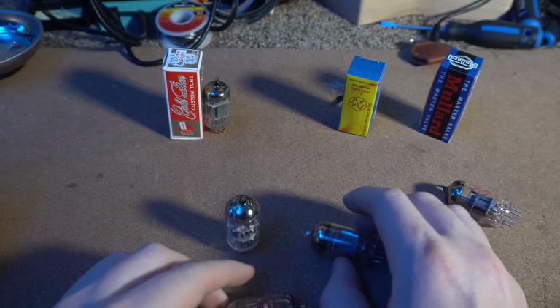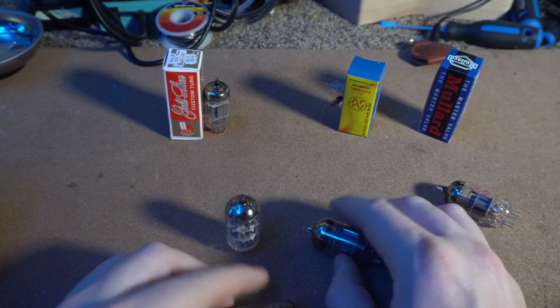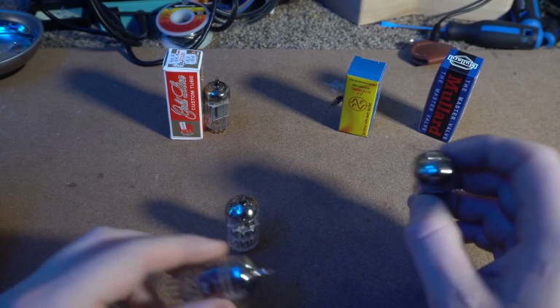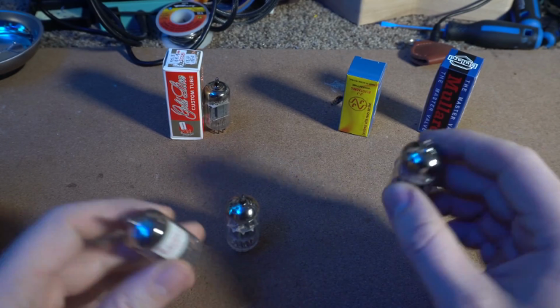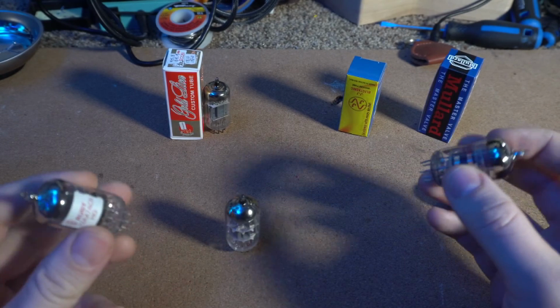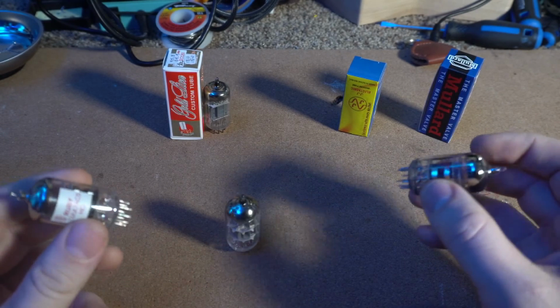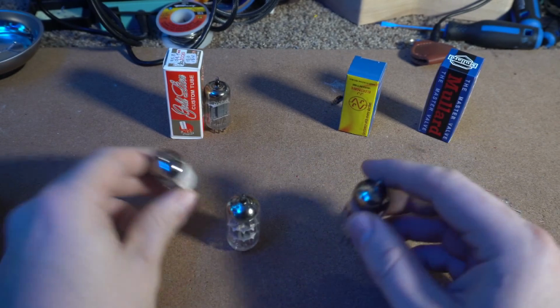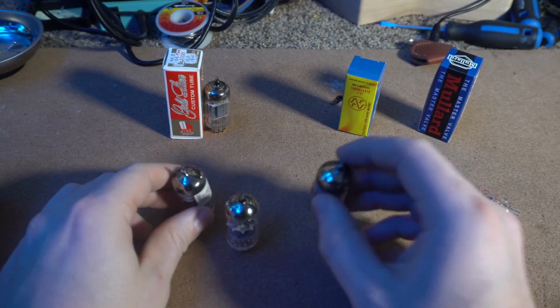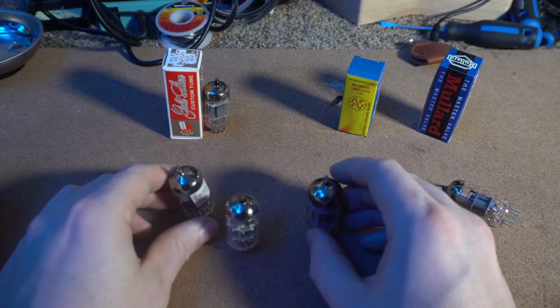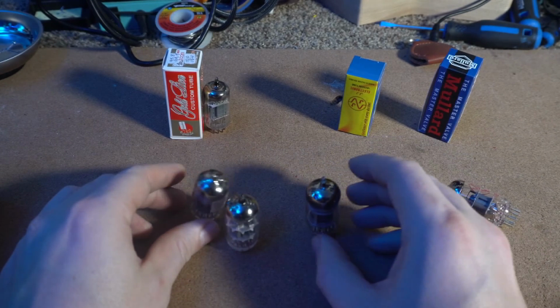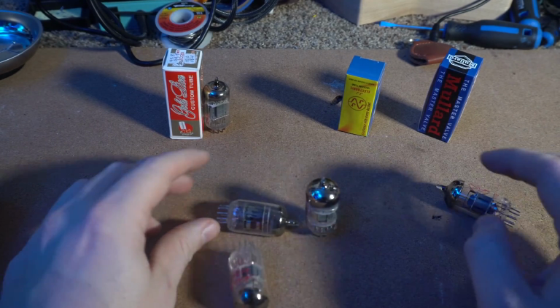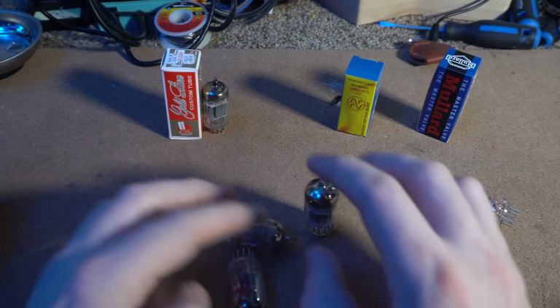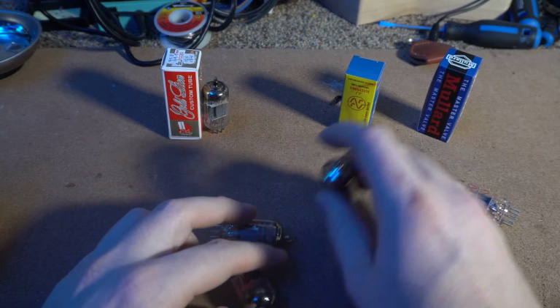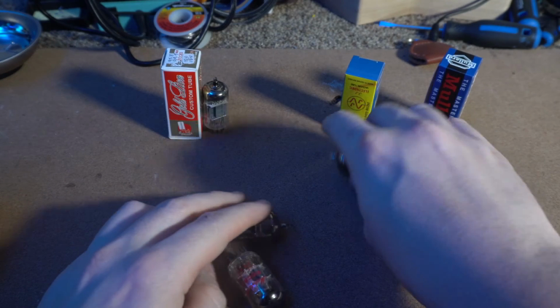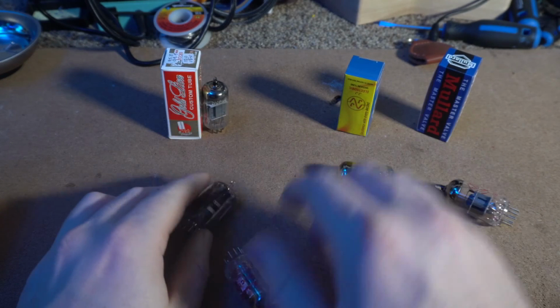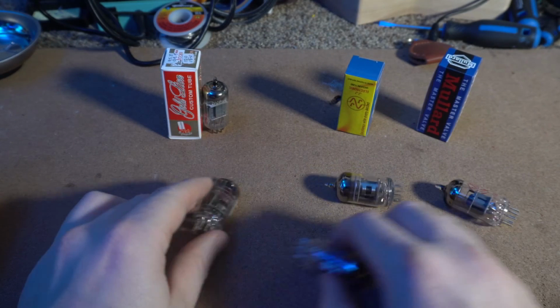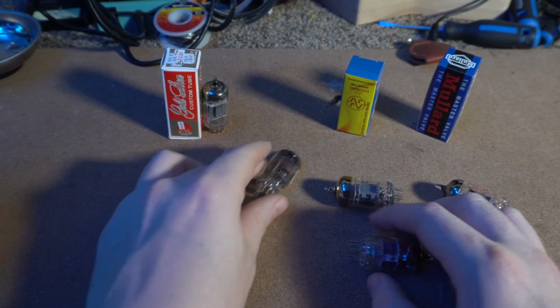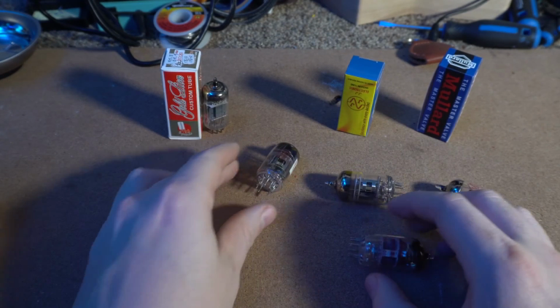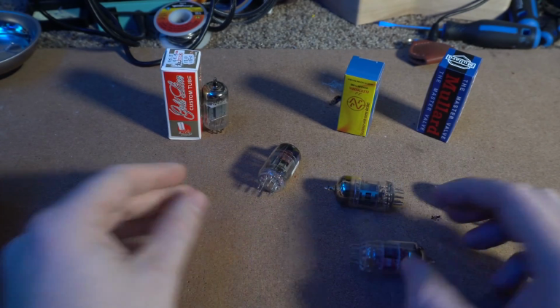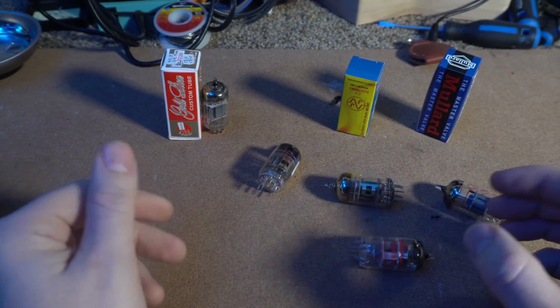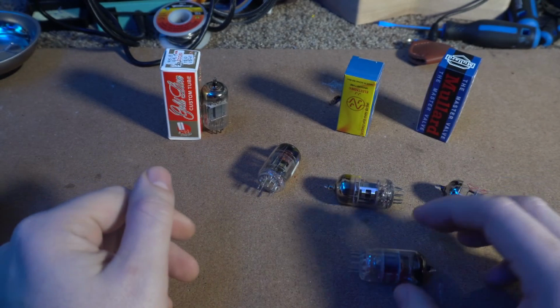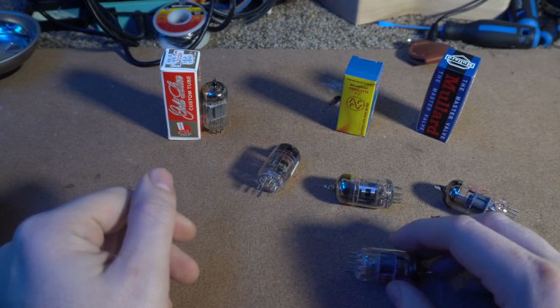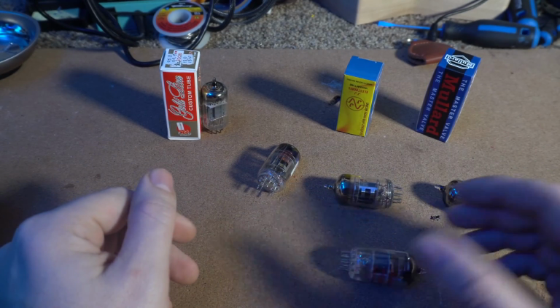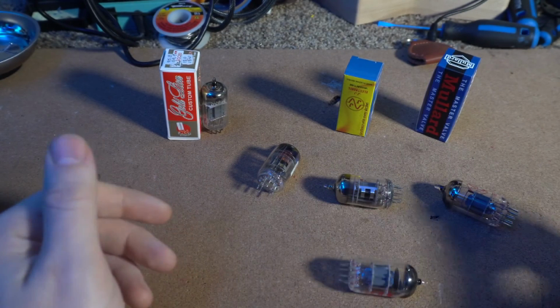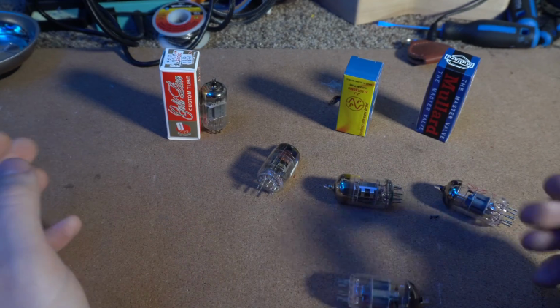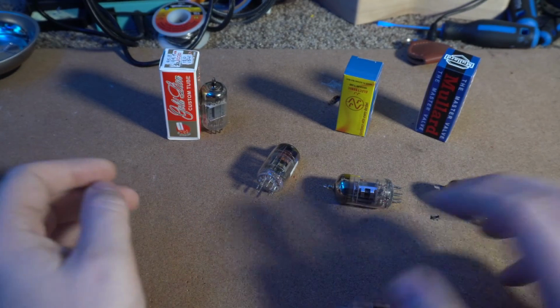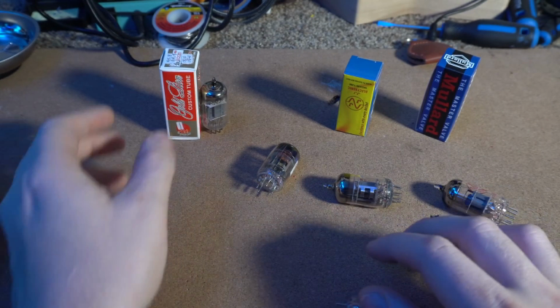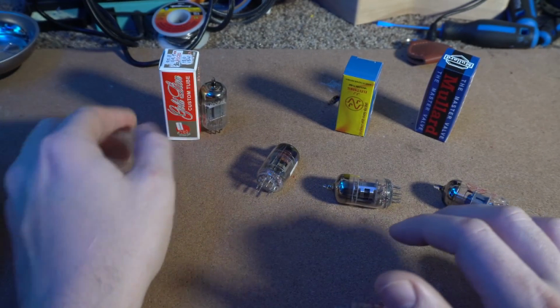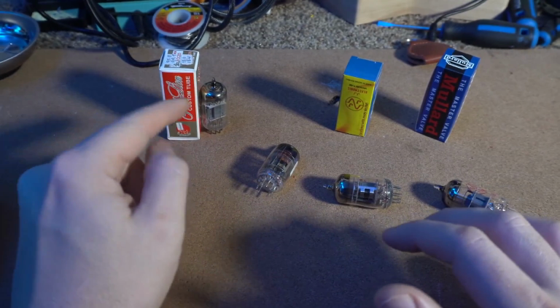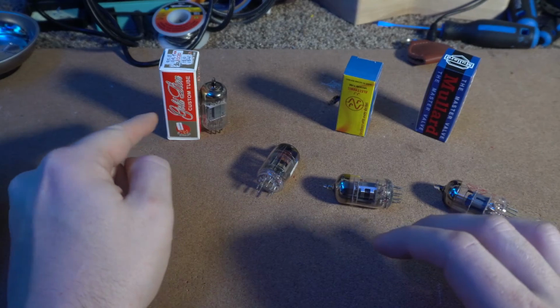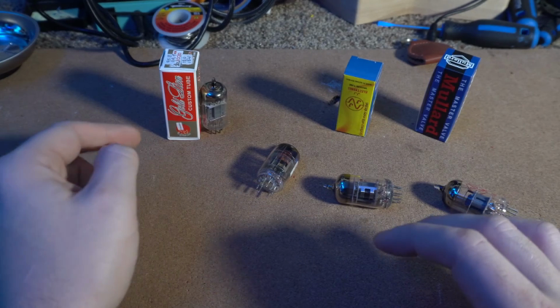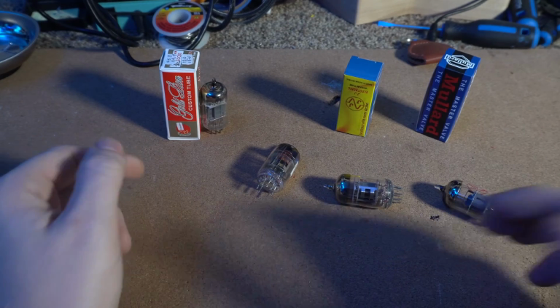Maybe in the future I'll do another video where I do a bunch of different preamp tubes face to face and see which one sounds the best. But for now we're going to just stick with these two.